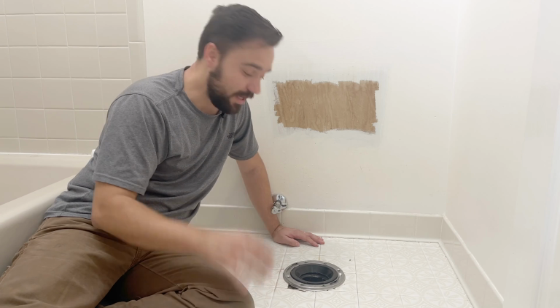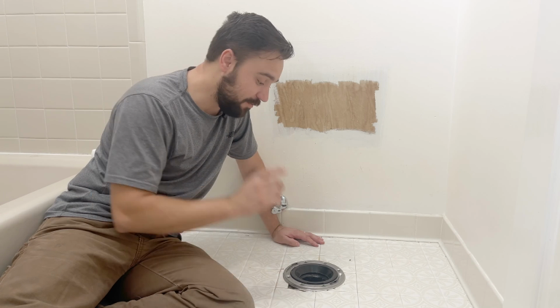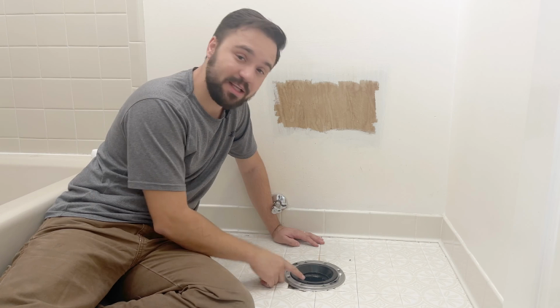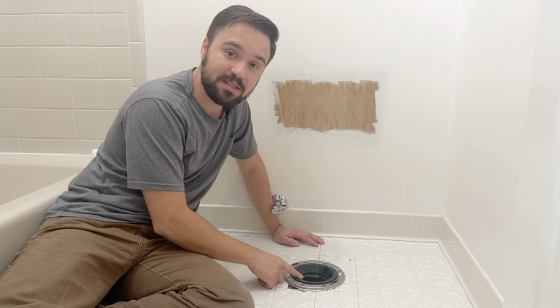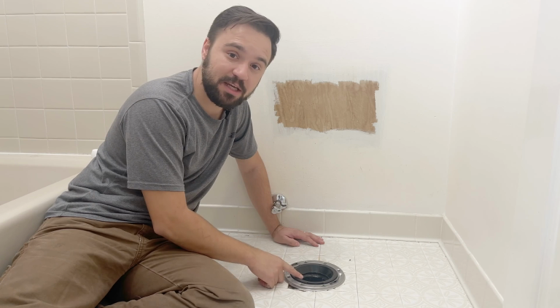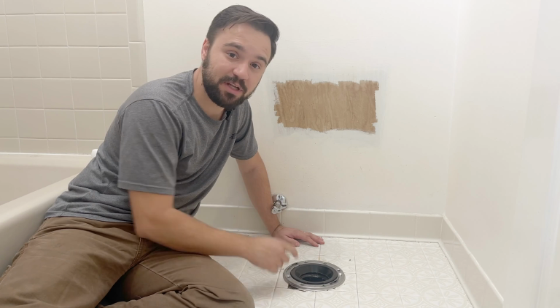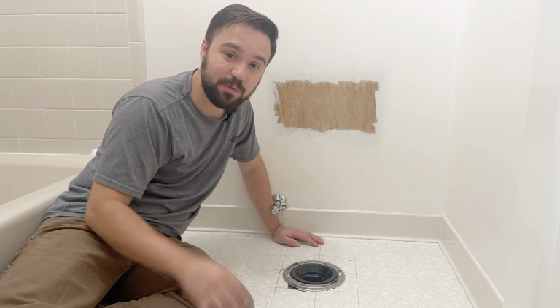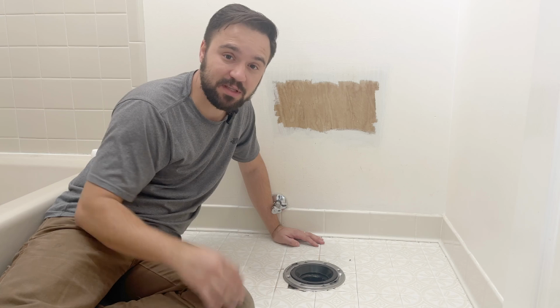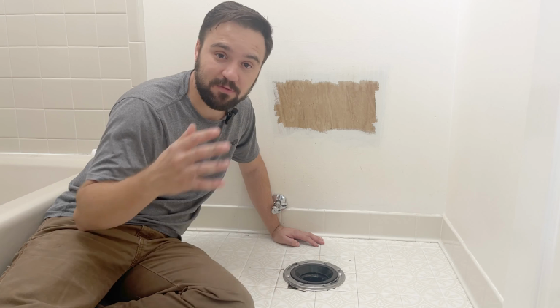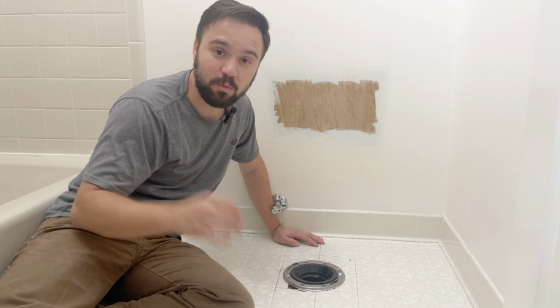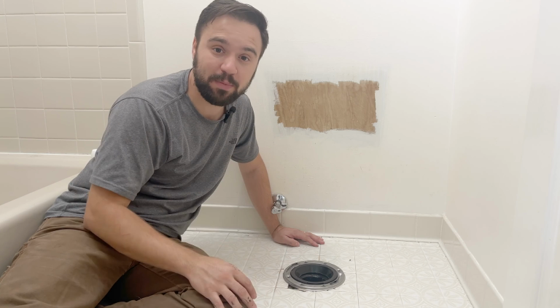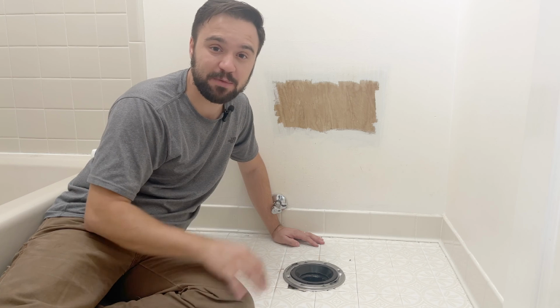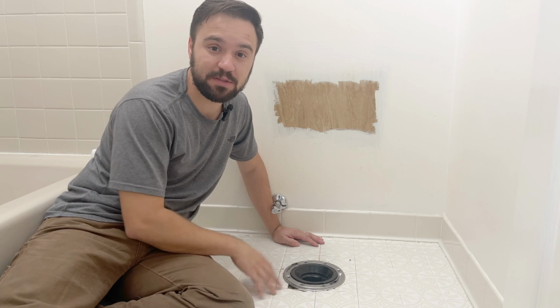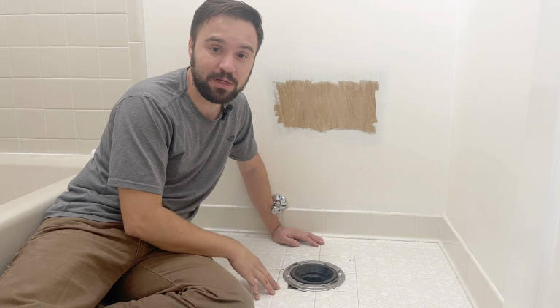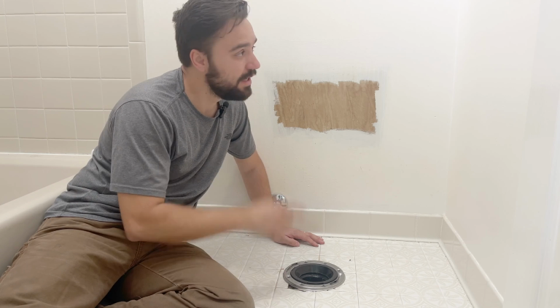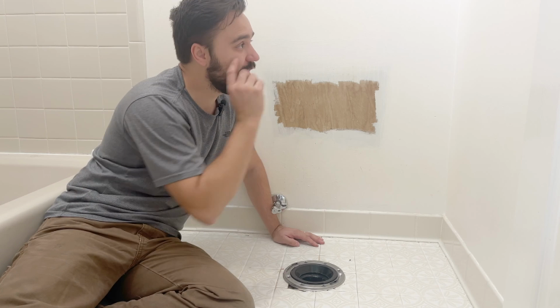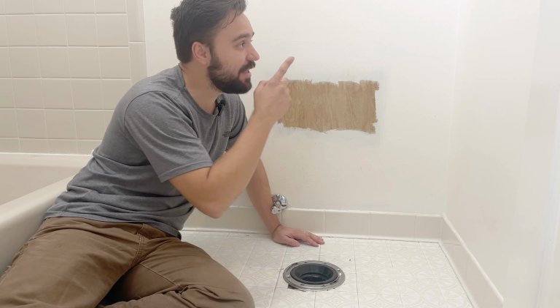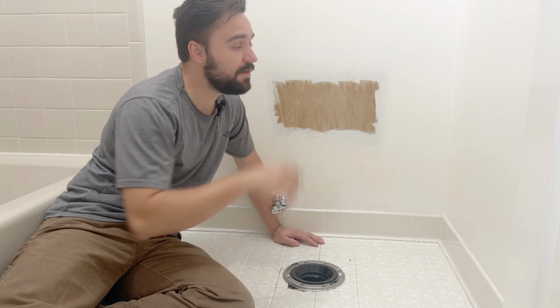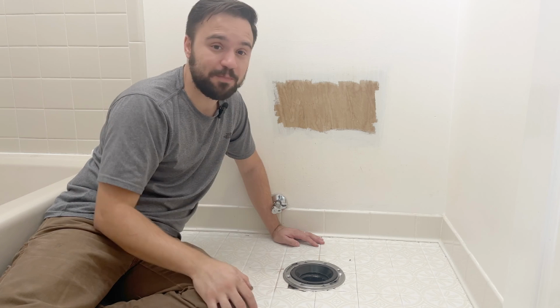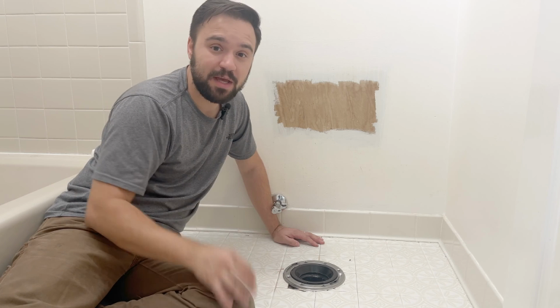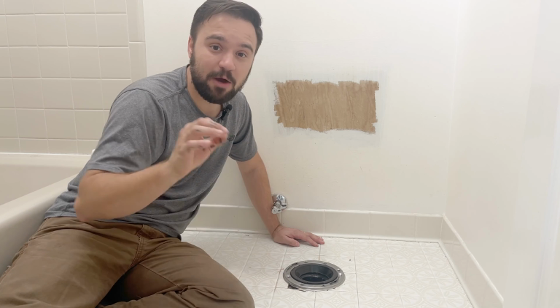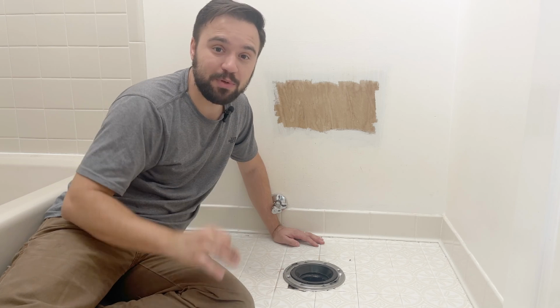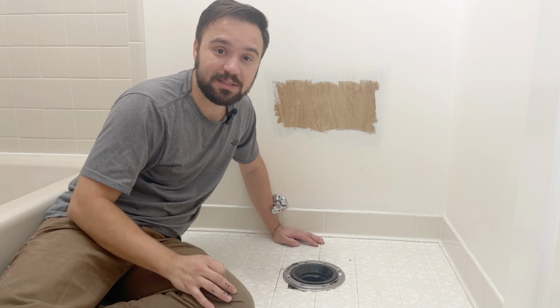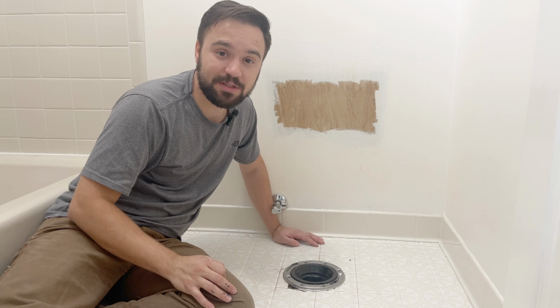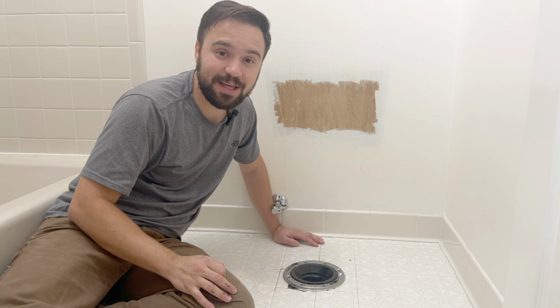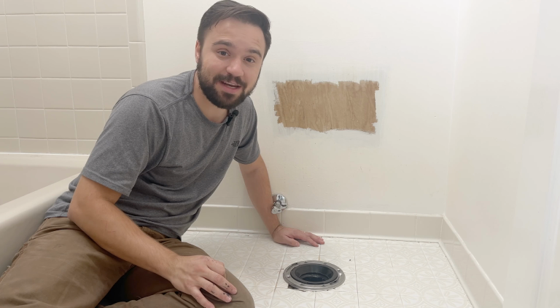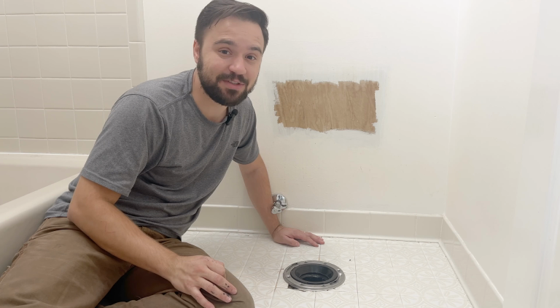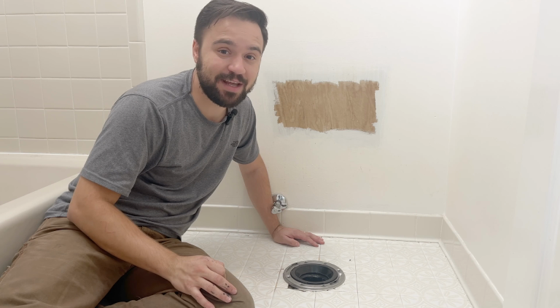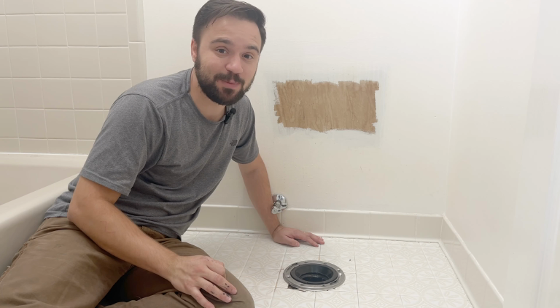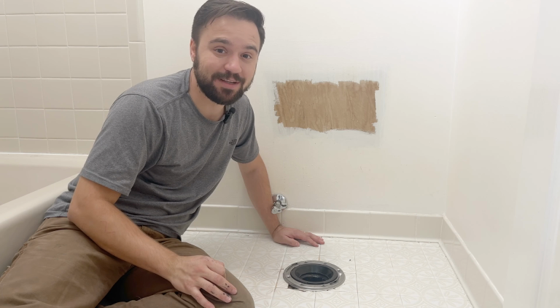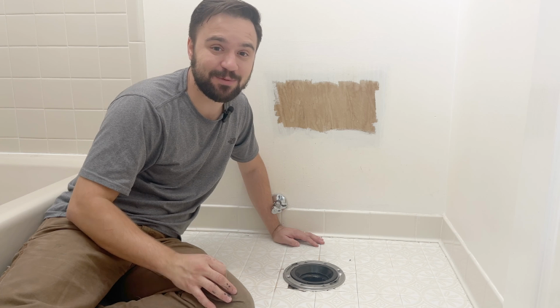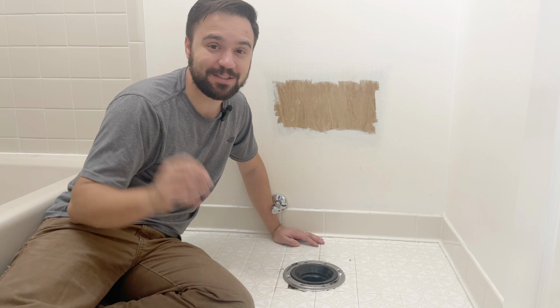If you liked this installation and want to see the full replacement of the toilet, check out the next video. I hope you learned something today — I'll see you on the next one. Thanks for watching.